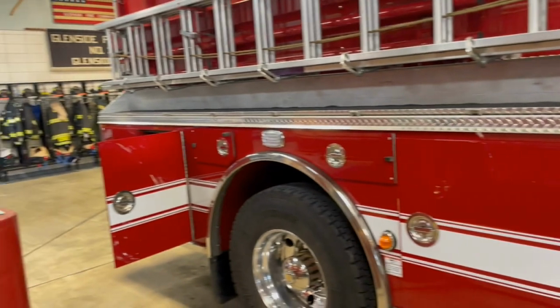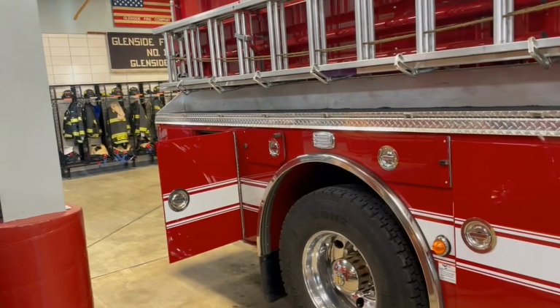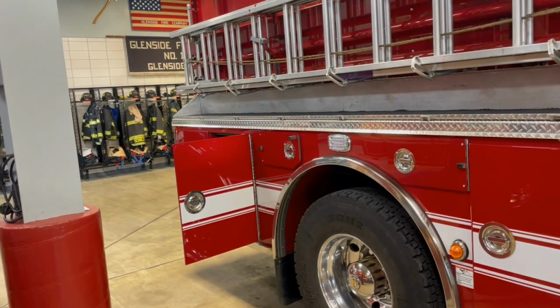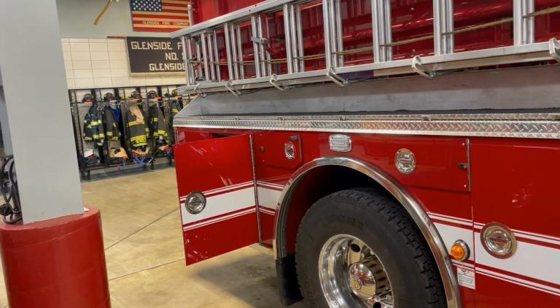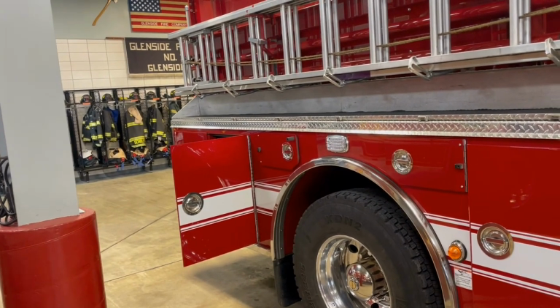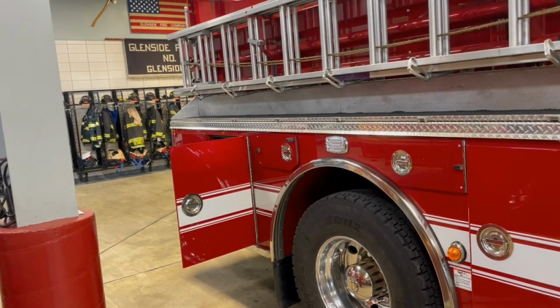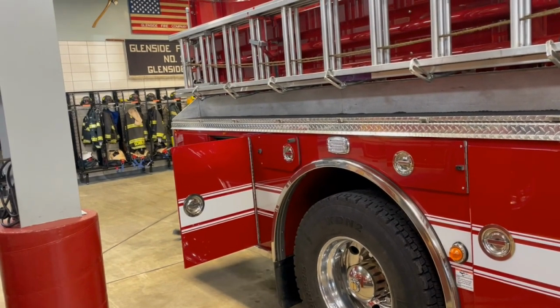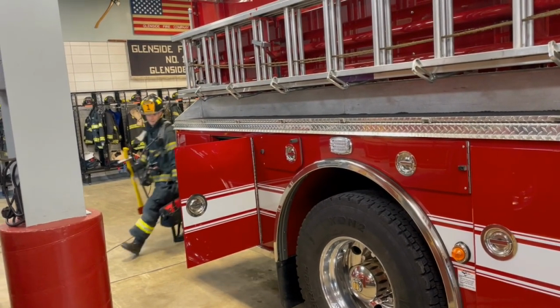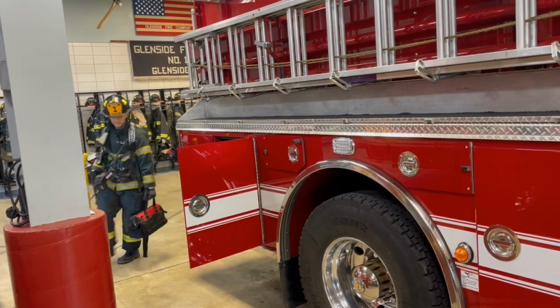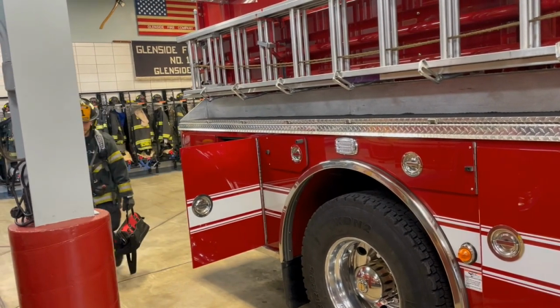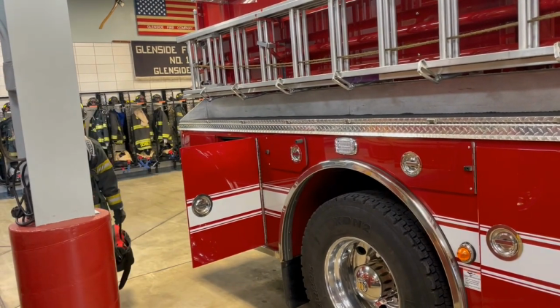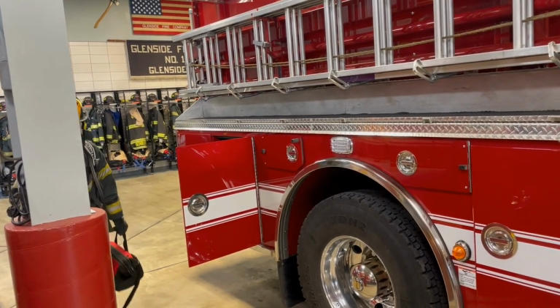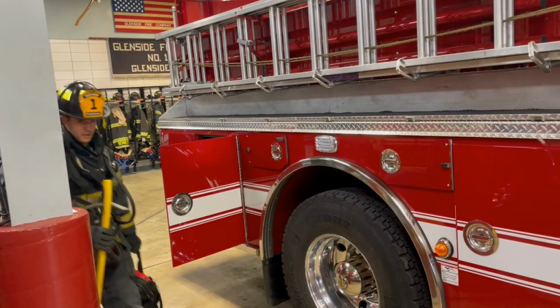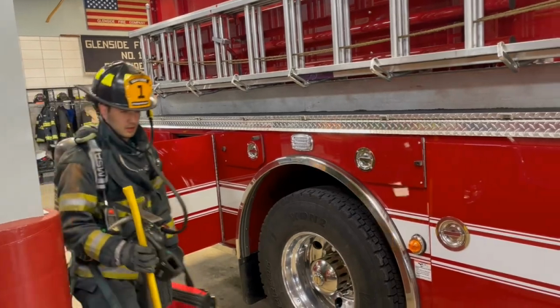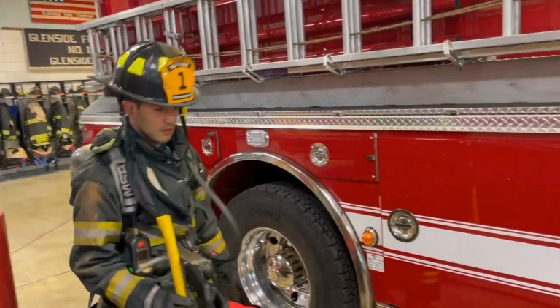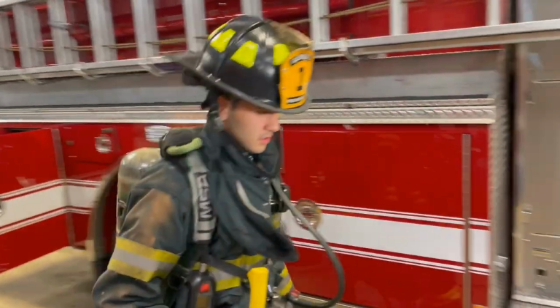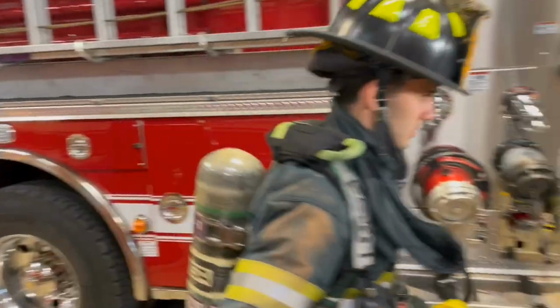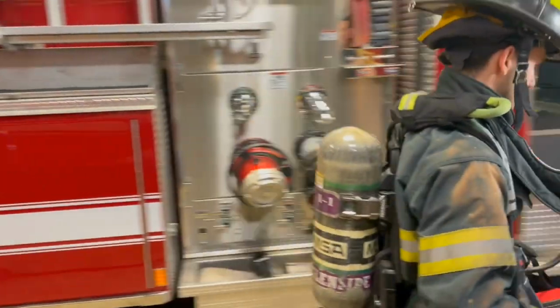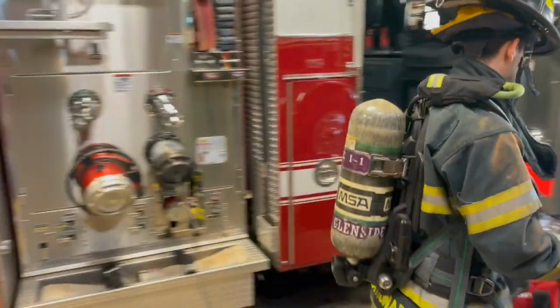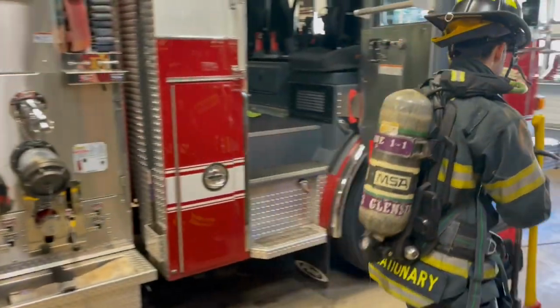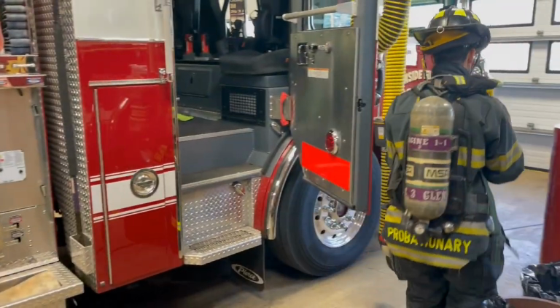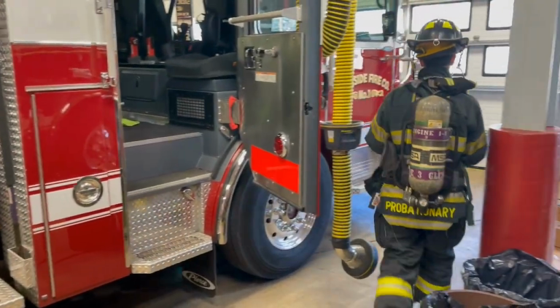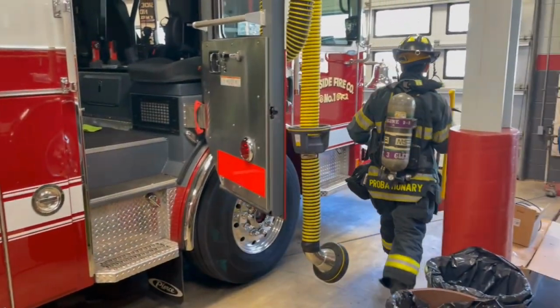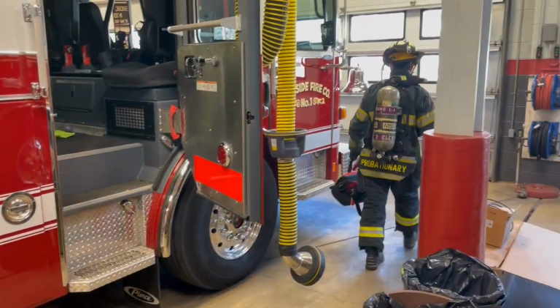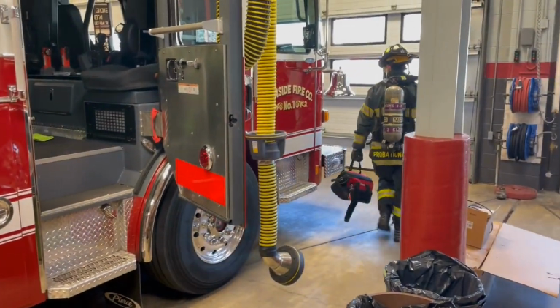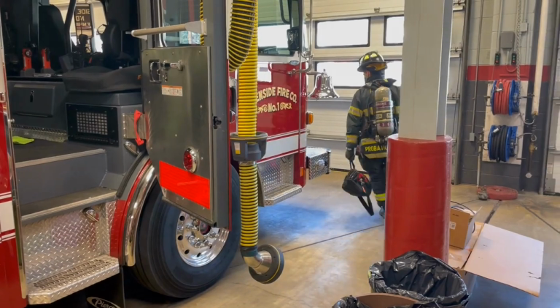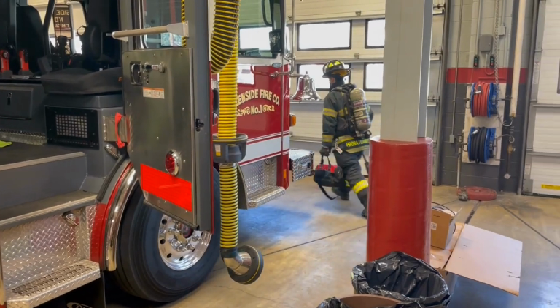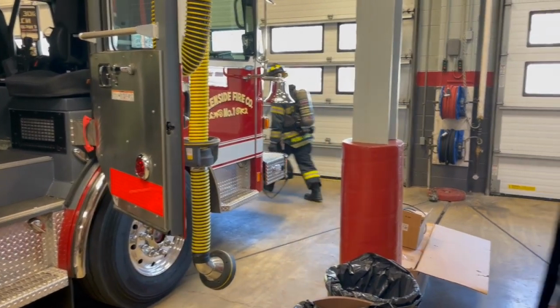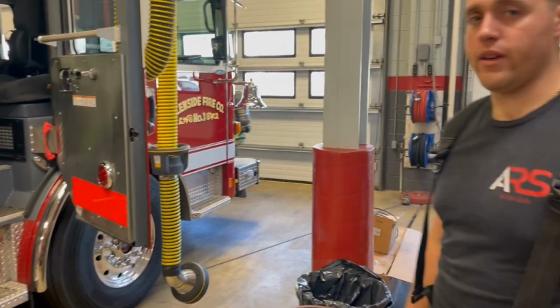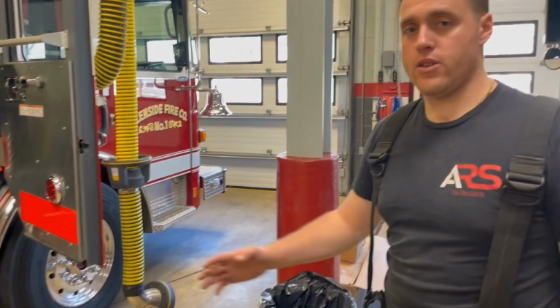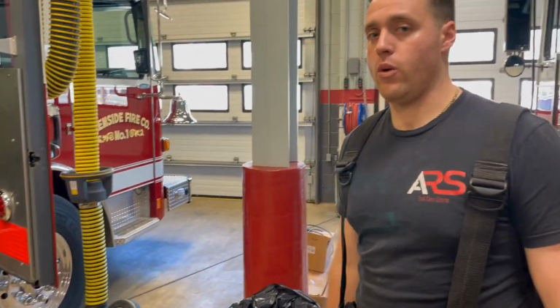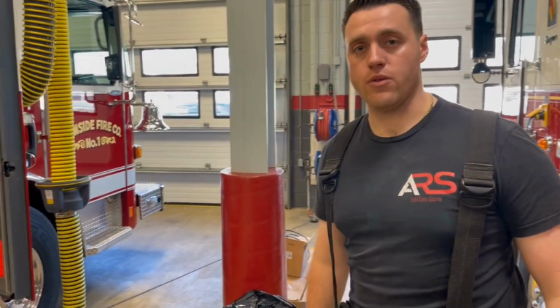Notice how they're carrying it — they have the hose on their shoulder with their arm above them. This is the proper way to carry this. Our officer is going to be responsible for our forcible entry stuff: irons, forcible entry bag, and tech. That's what our crew should look like as they're going to a high-rise fire.